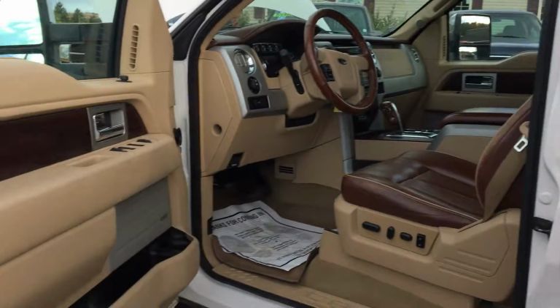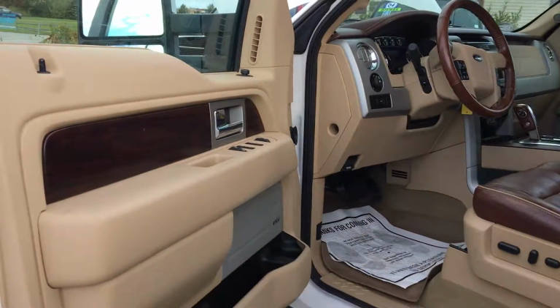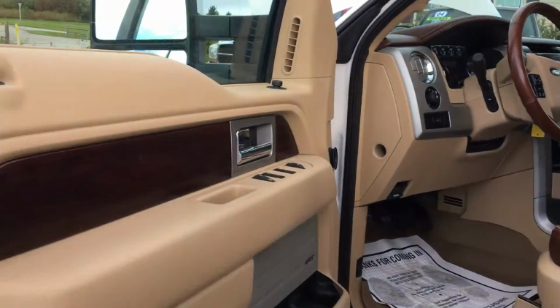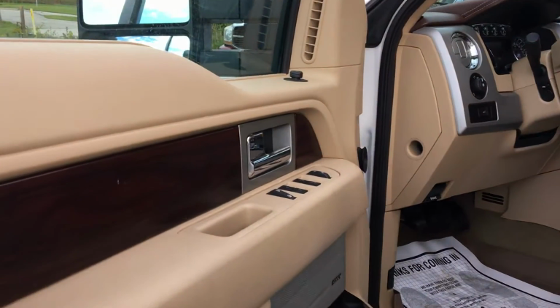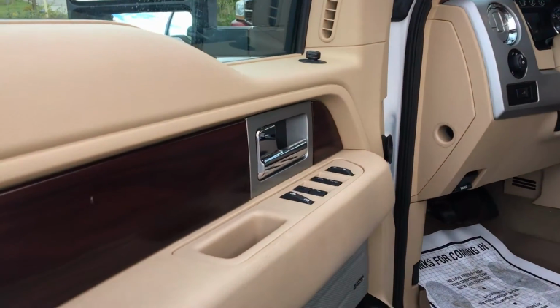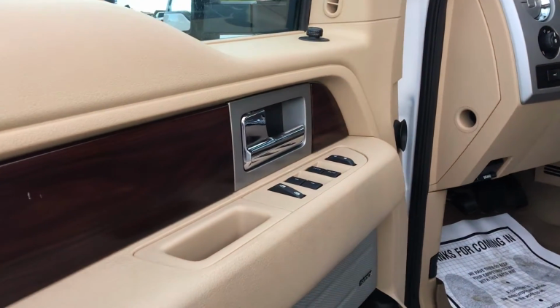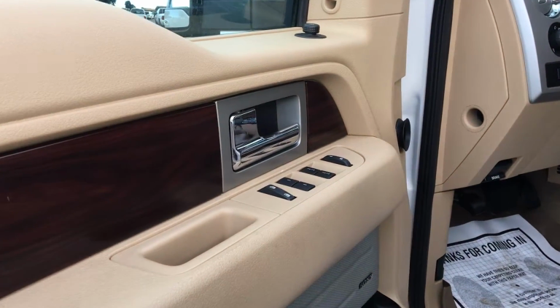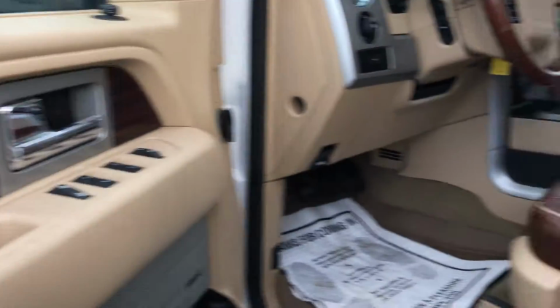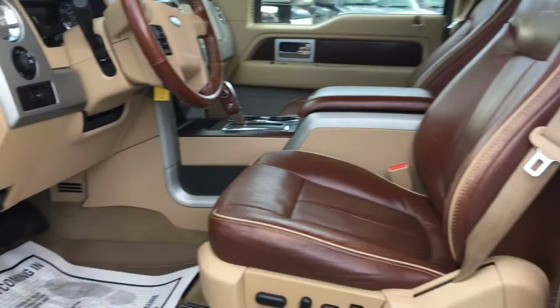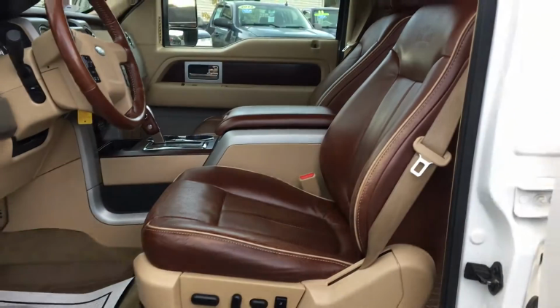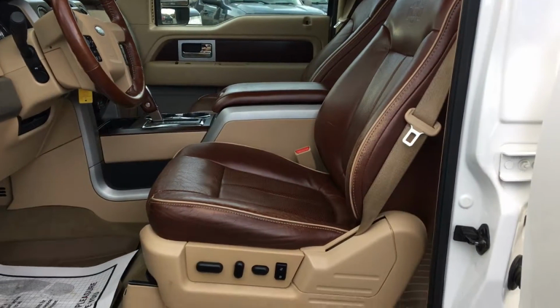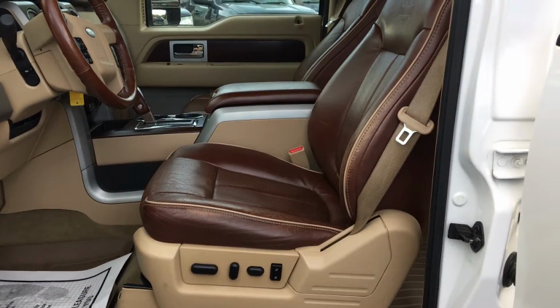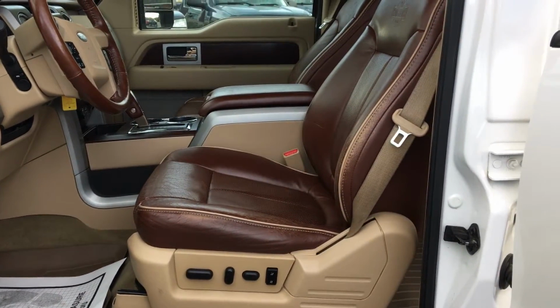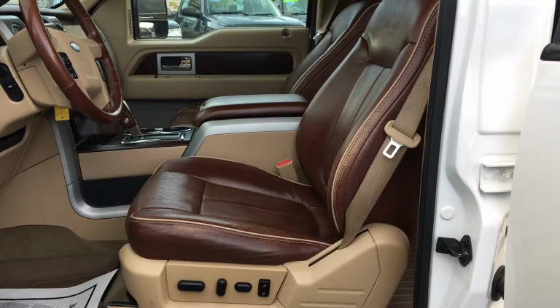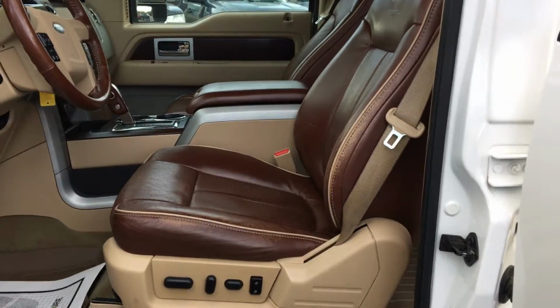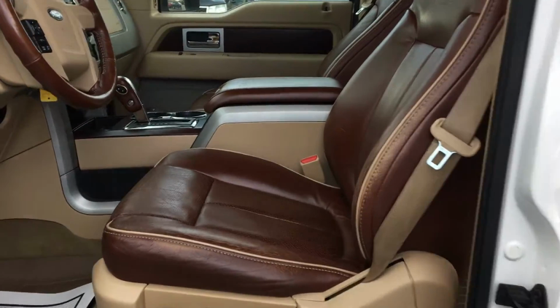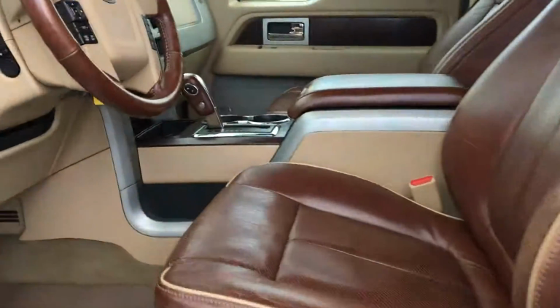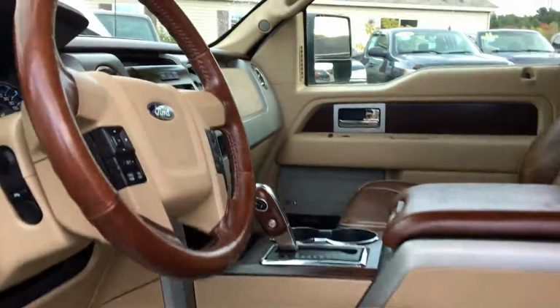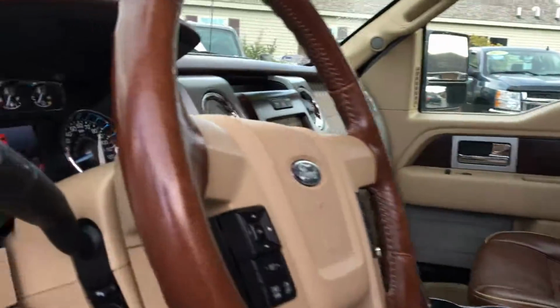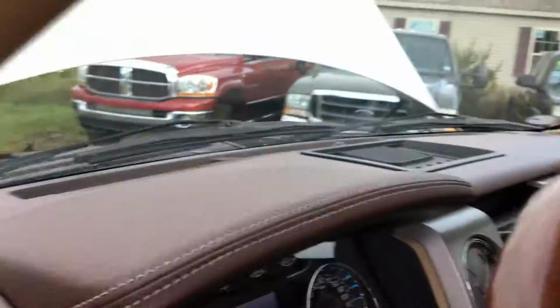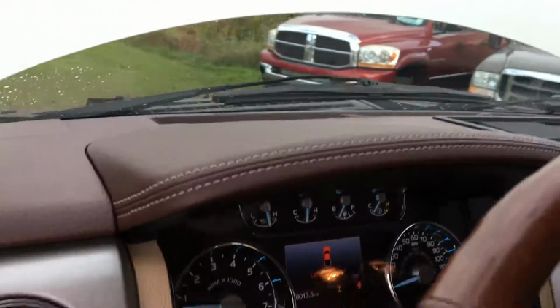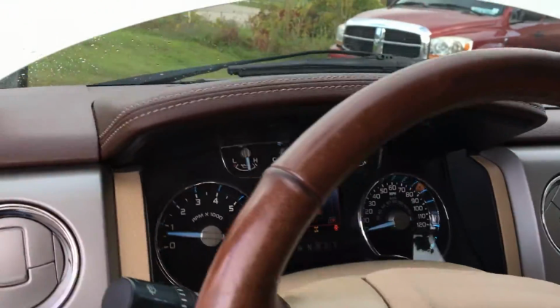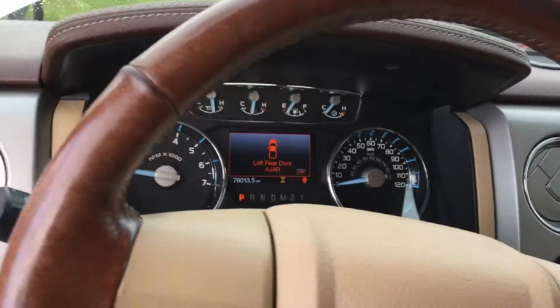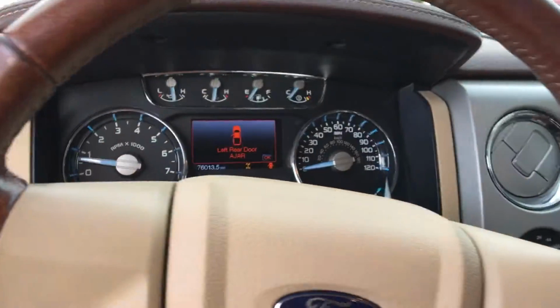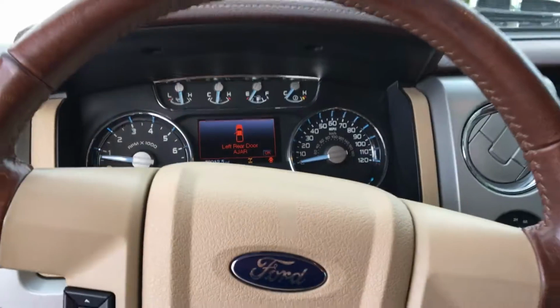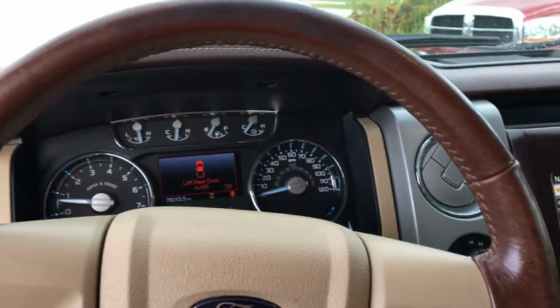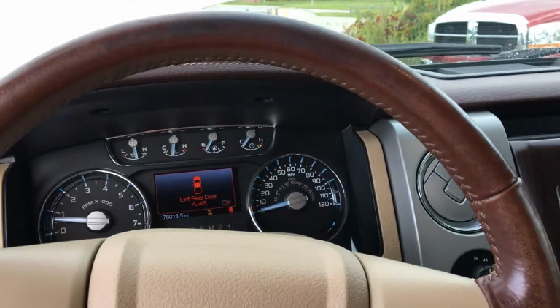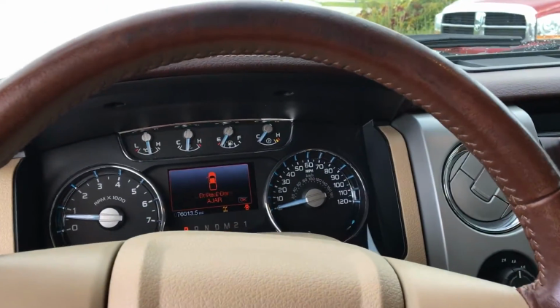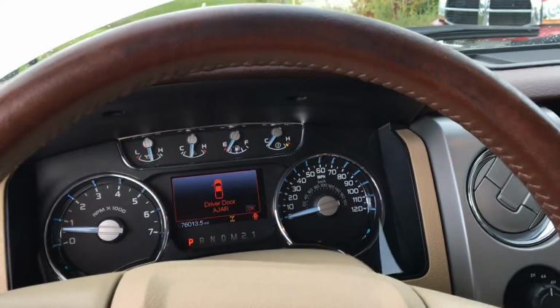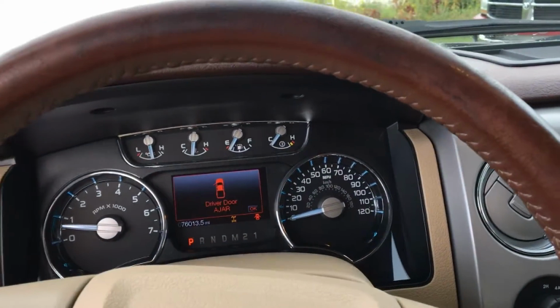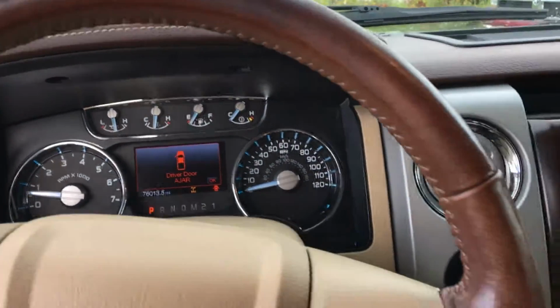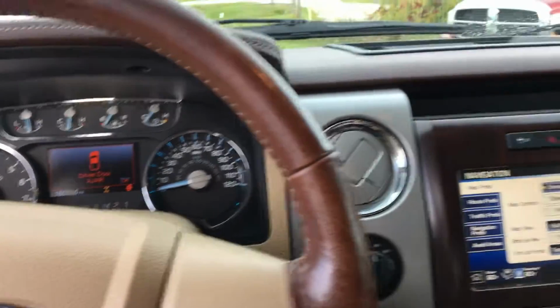This King Ranch does have powered door locks, power windows, dual powered seats — heated and cooled. This King Ranch also offers seat memory, steering wheel memory, and adjustable foot pedal memory as well.